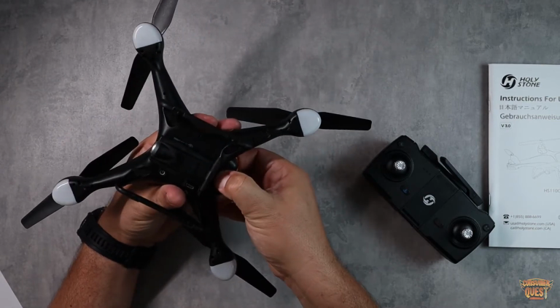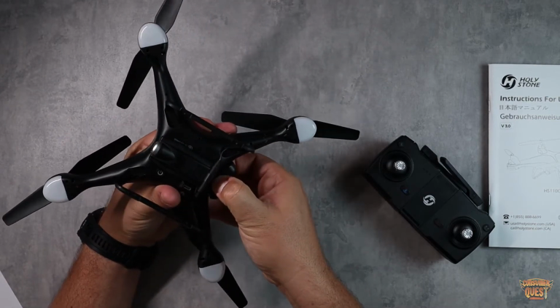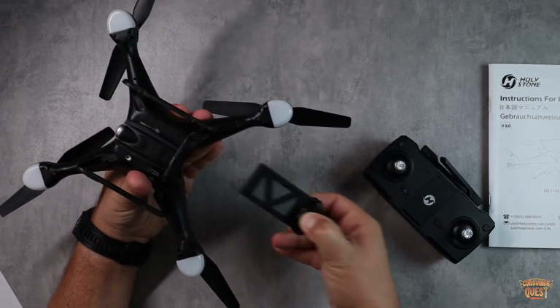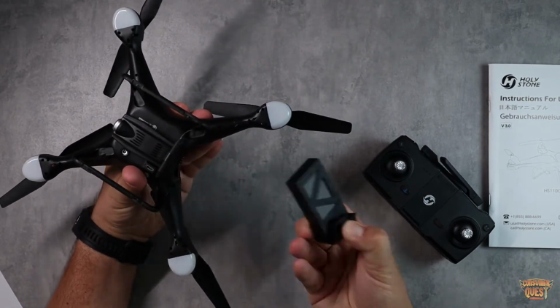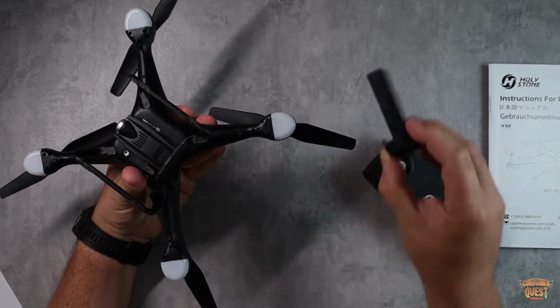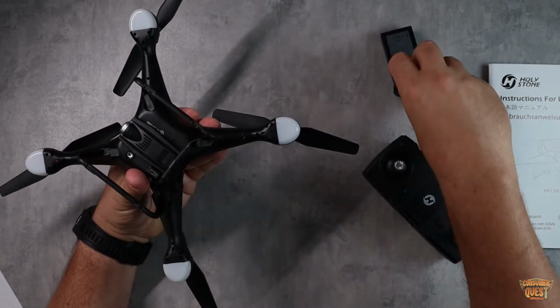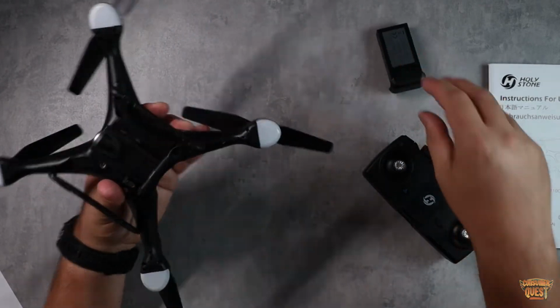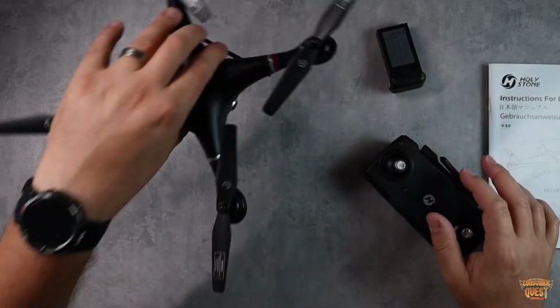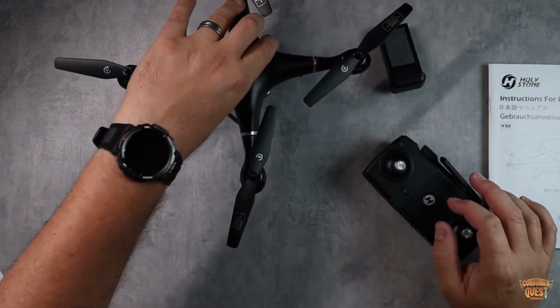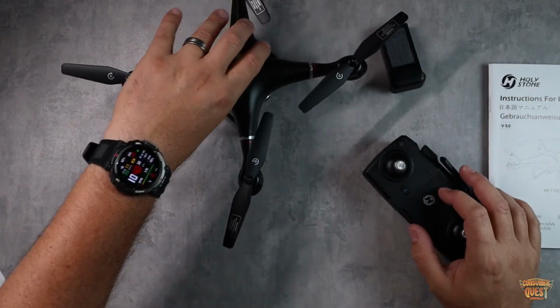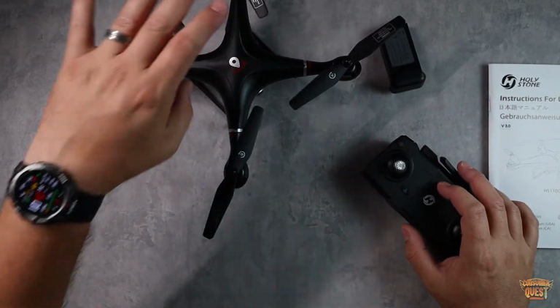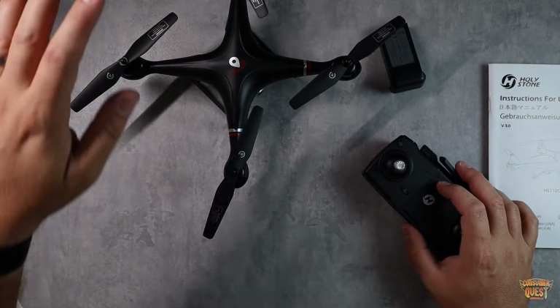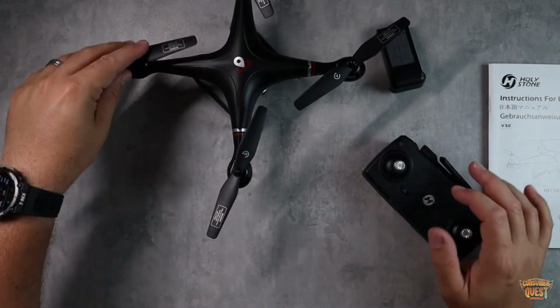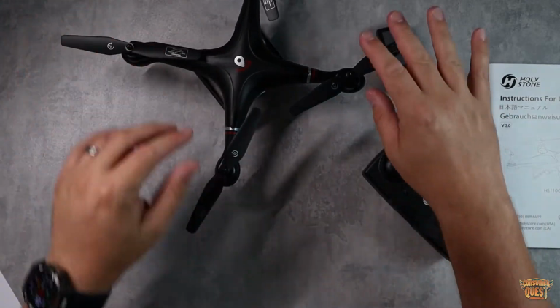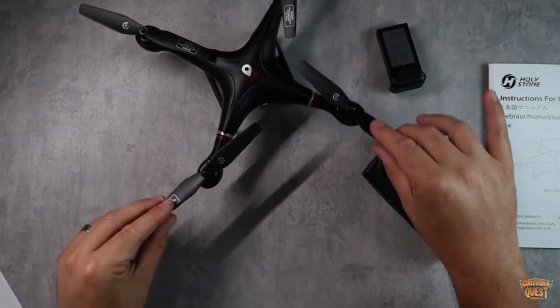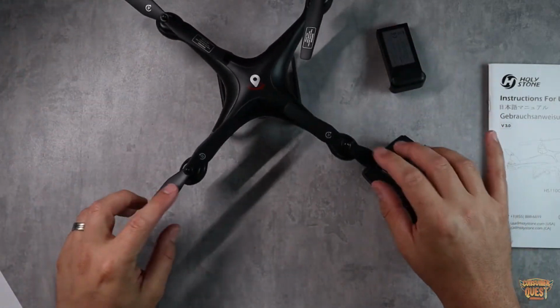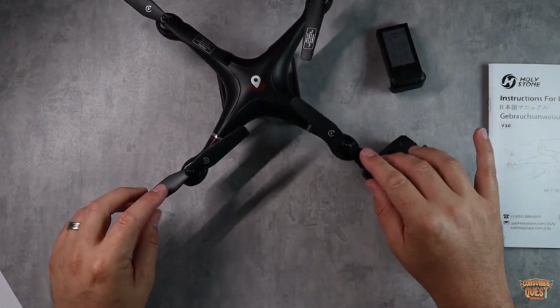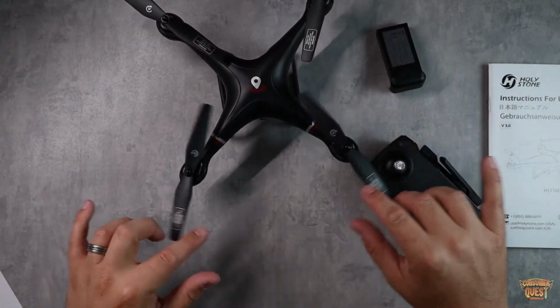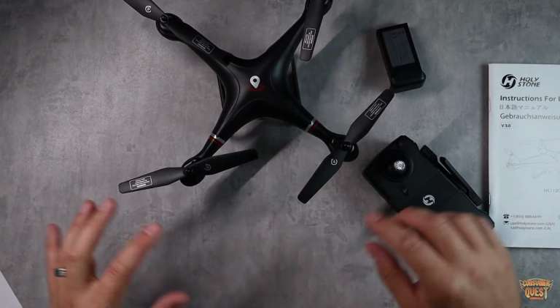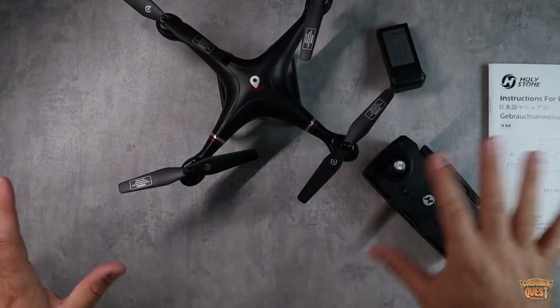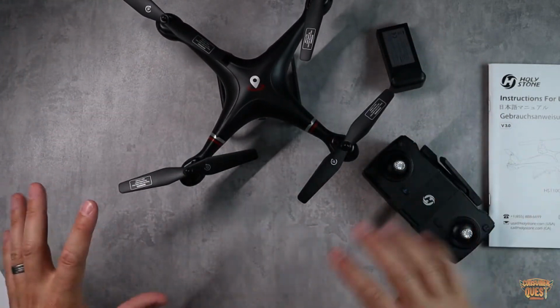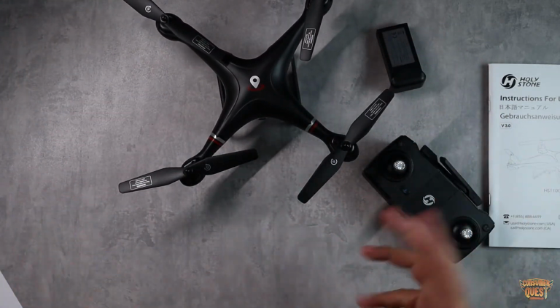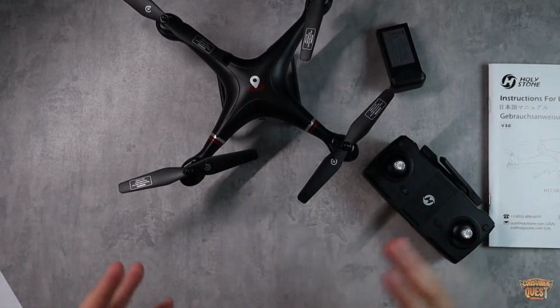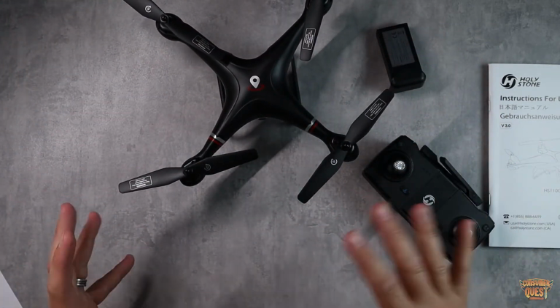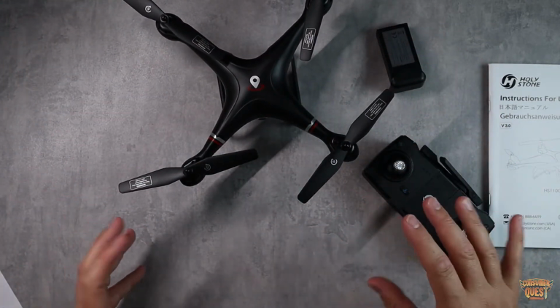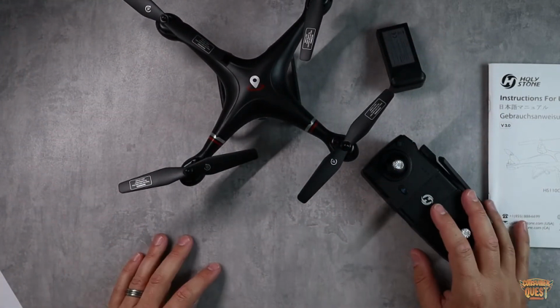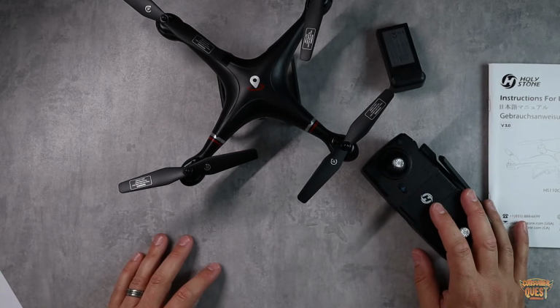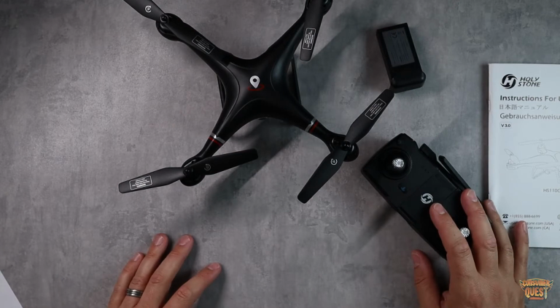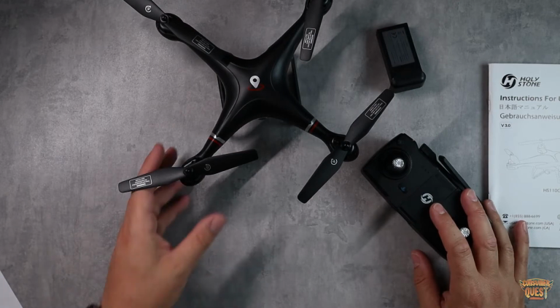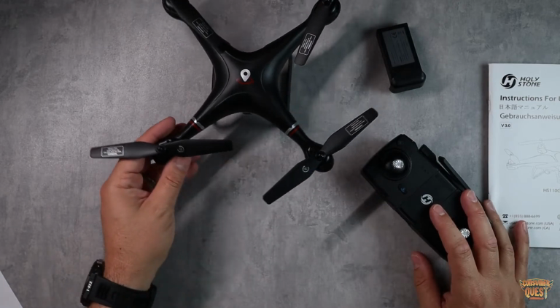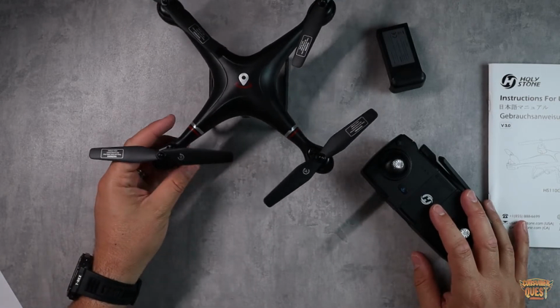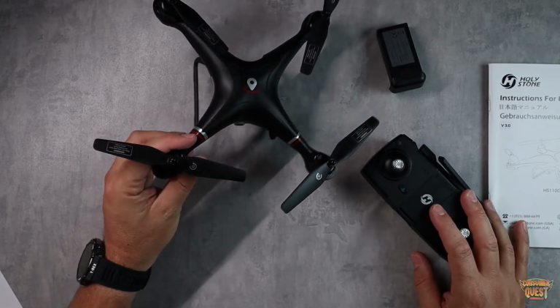You just pinch to release and pull the batteries out — very easy to use. It has fixed blades, so they don't fold up. They're not the folding style blades, but it's all very easy to manage.